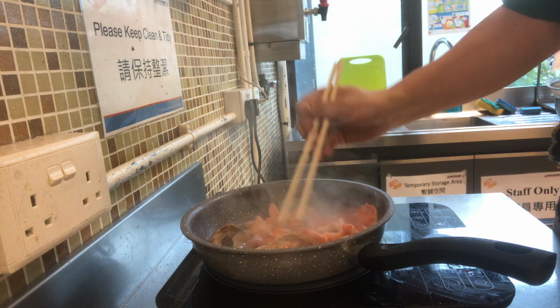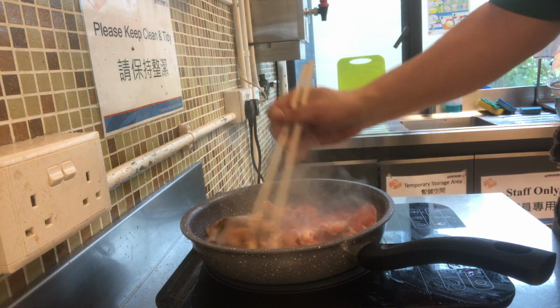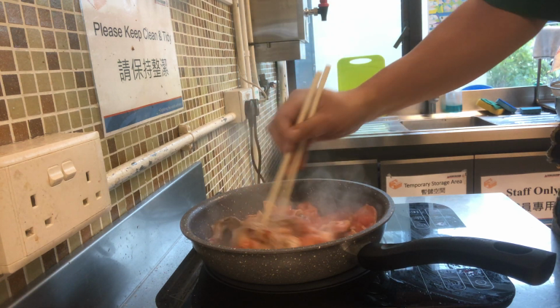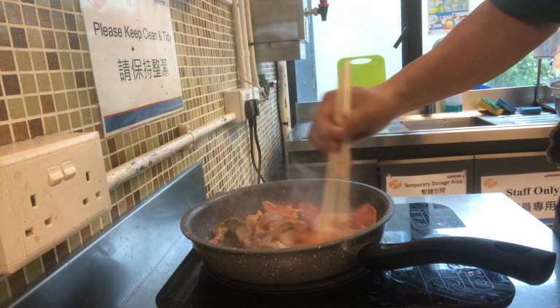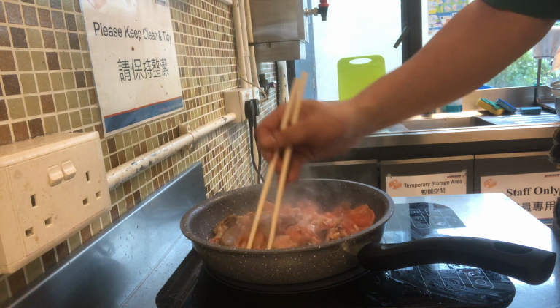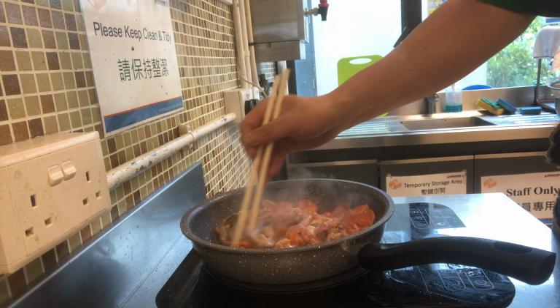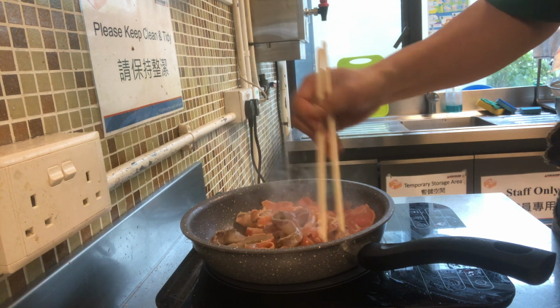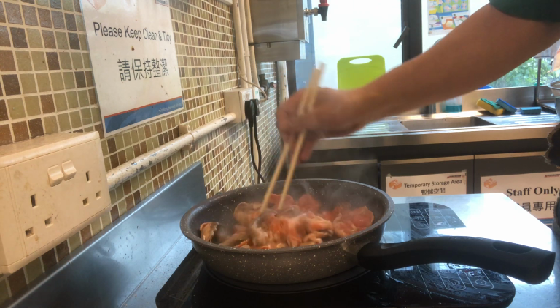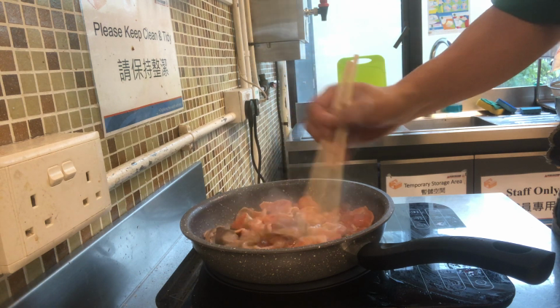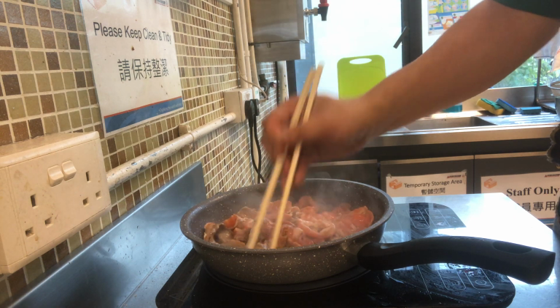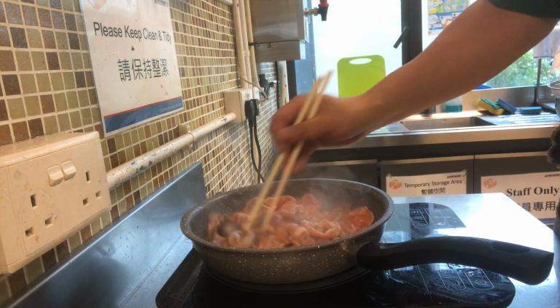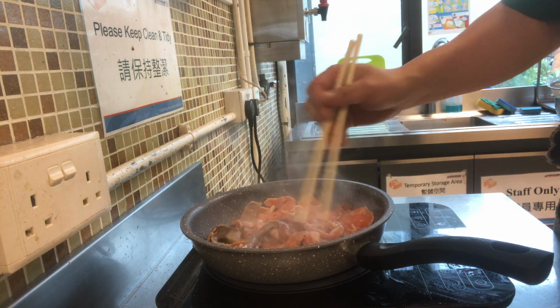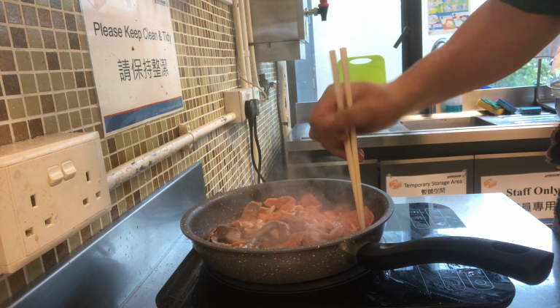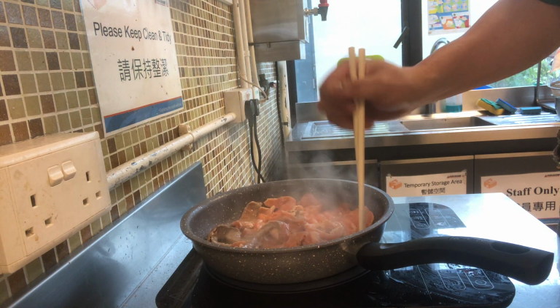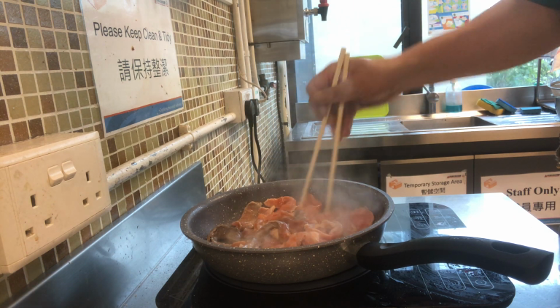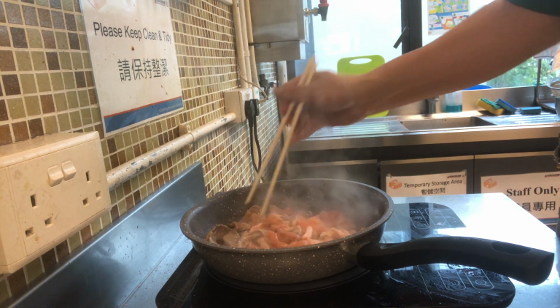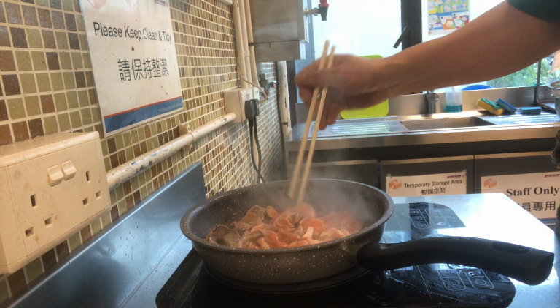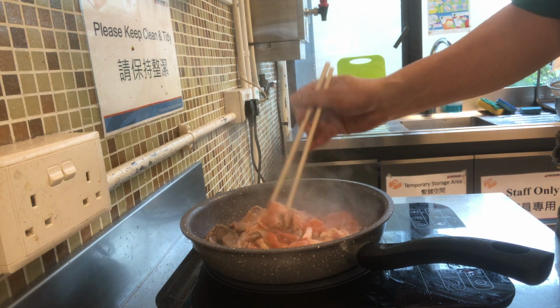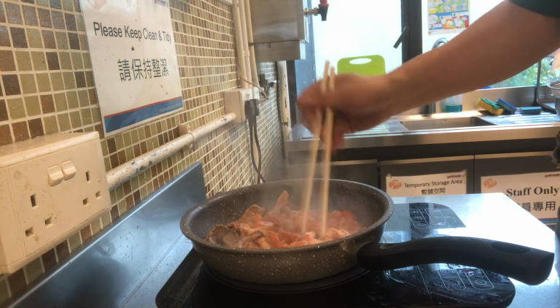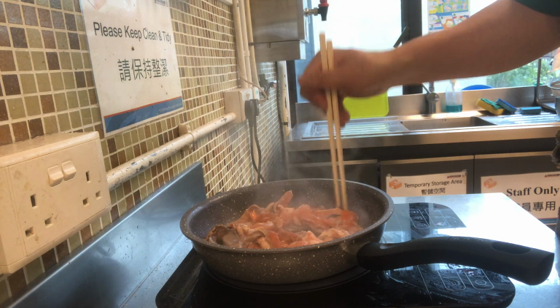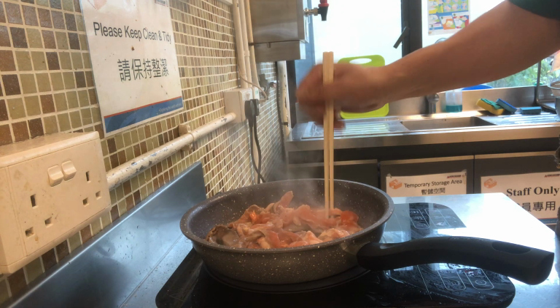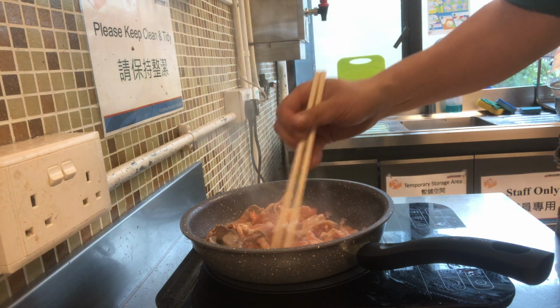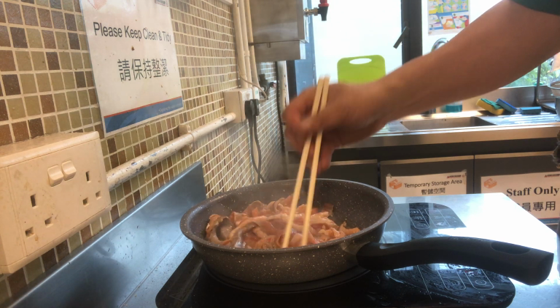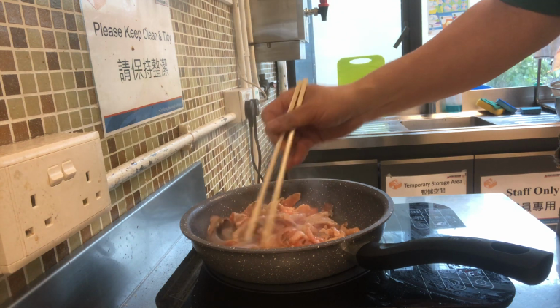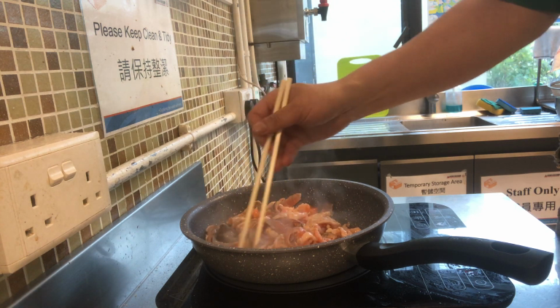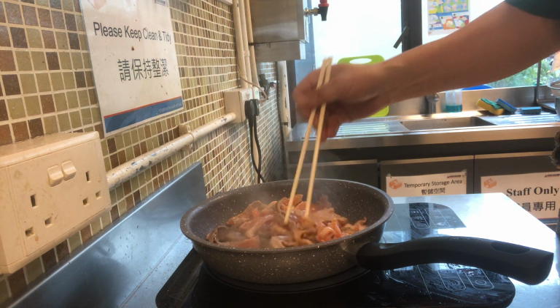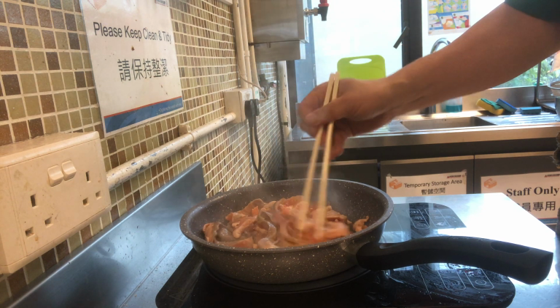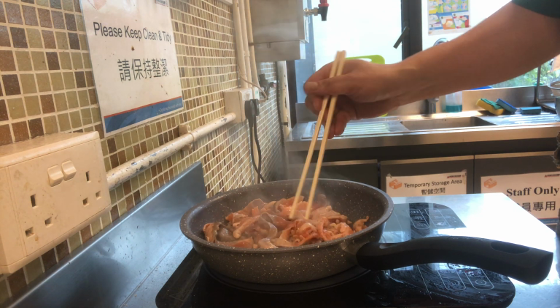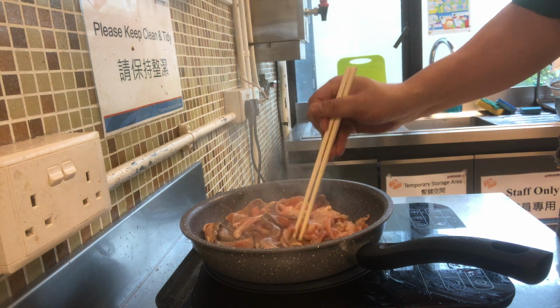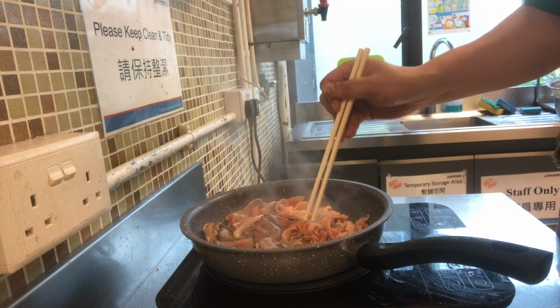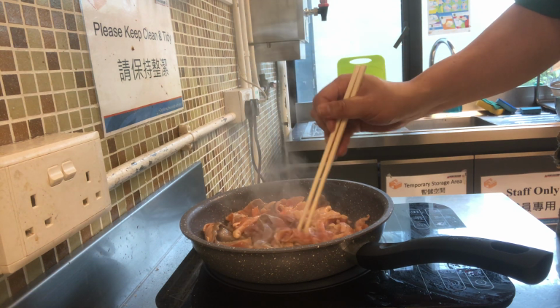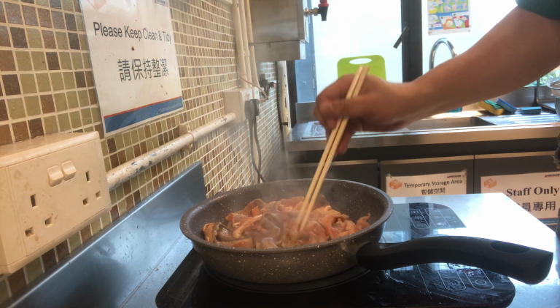The reason for mixing green onions into the salmon is because this should help with getting rid of the fishy taste.